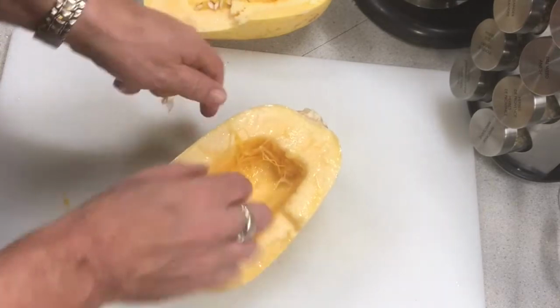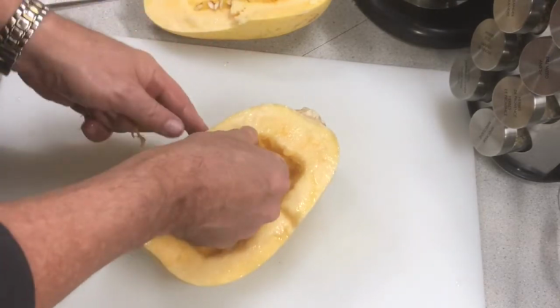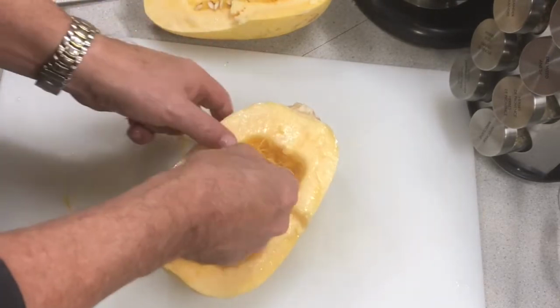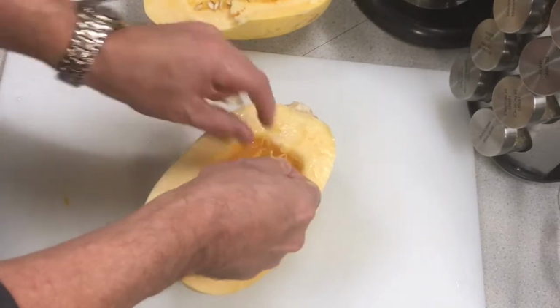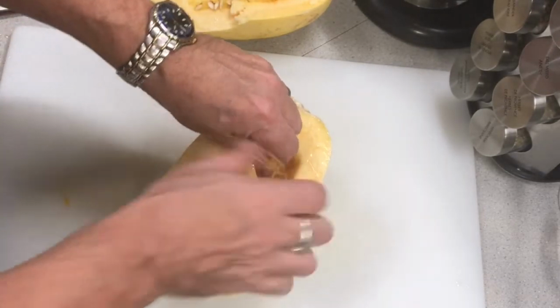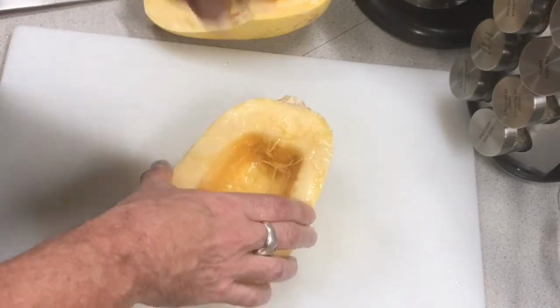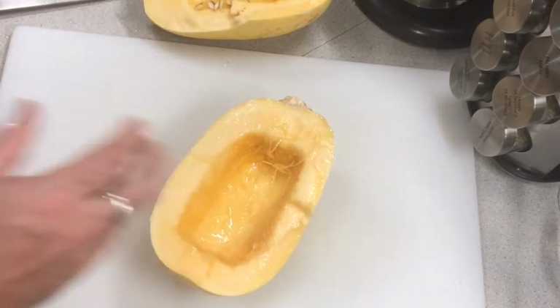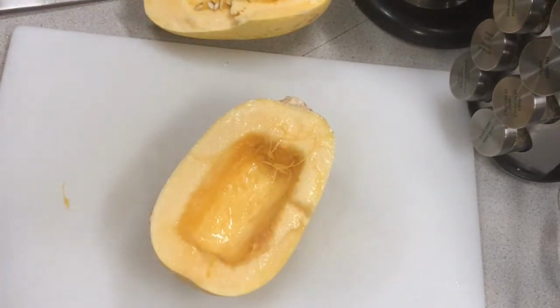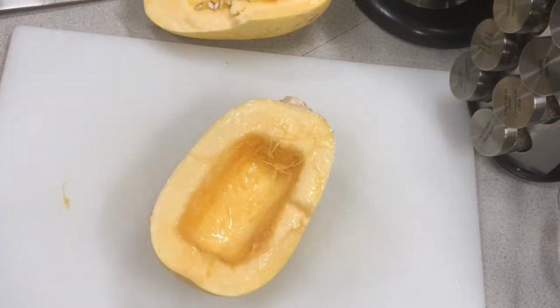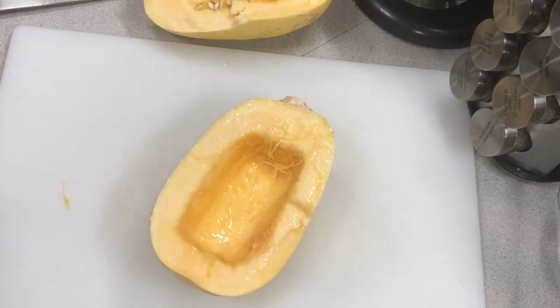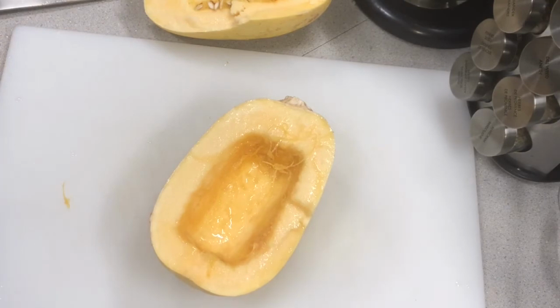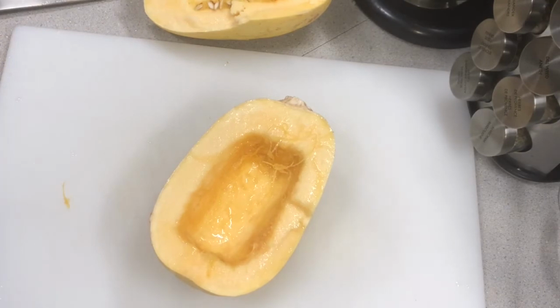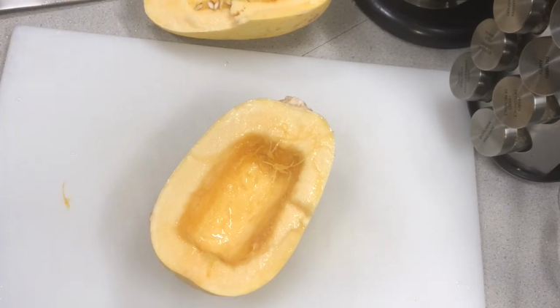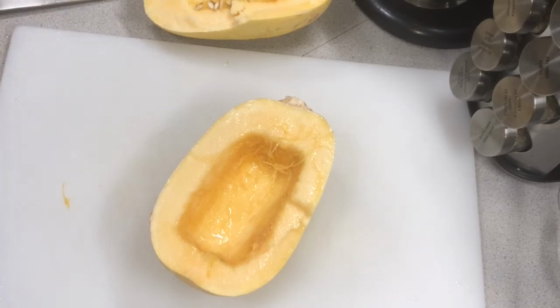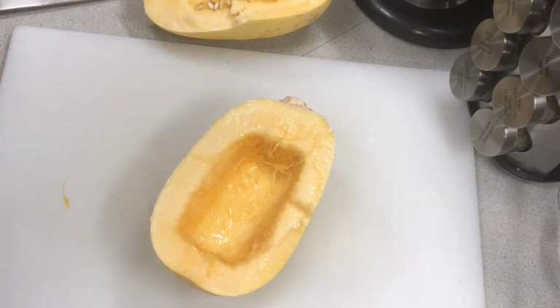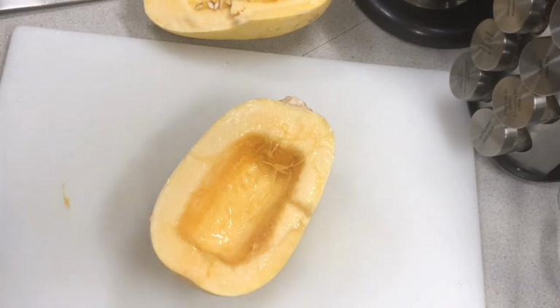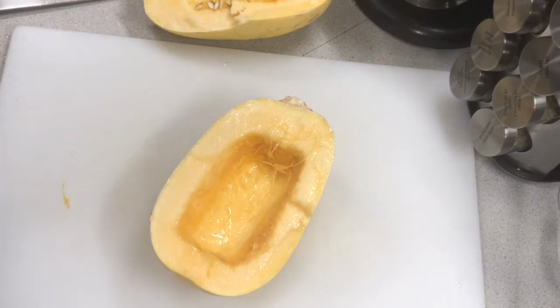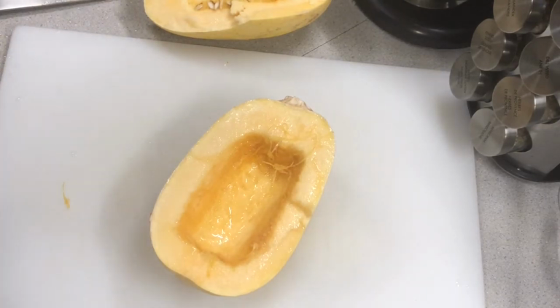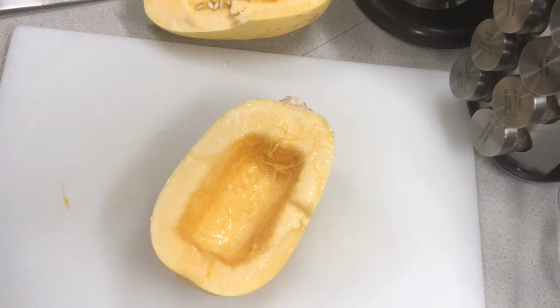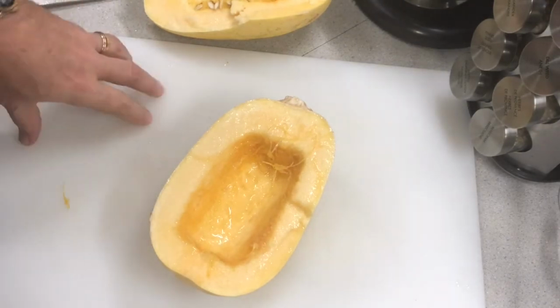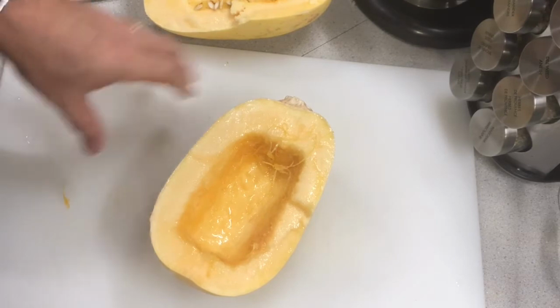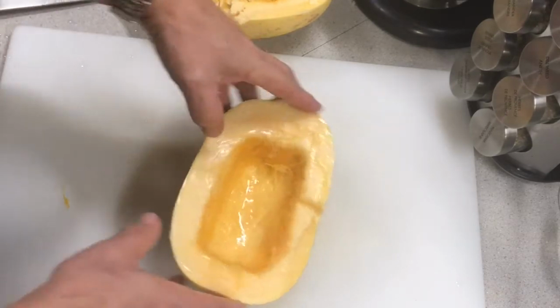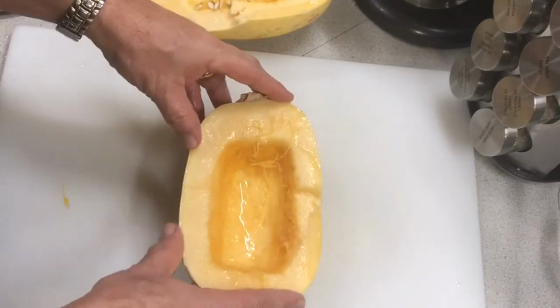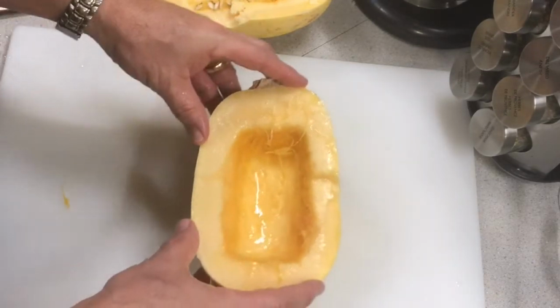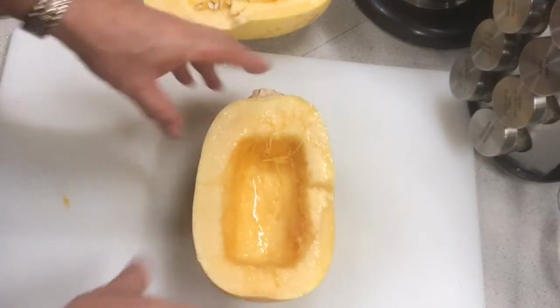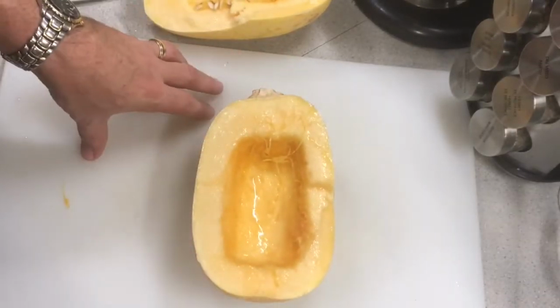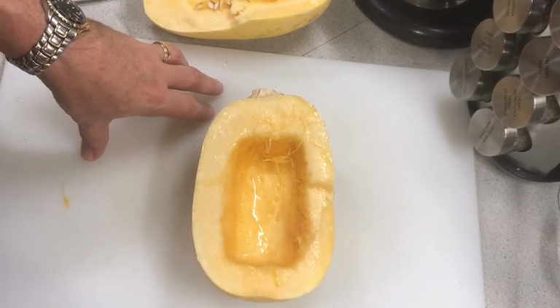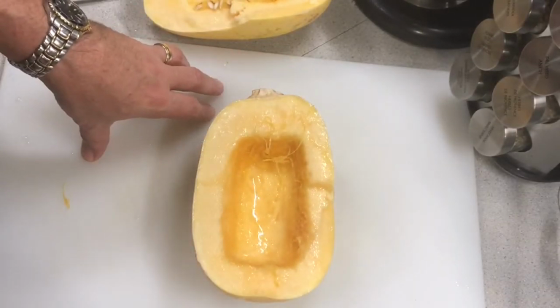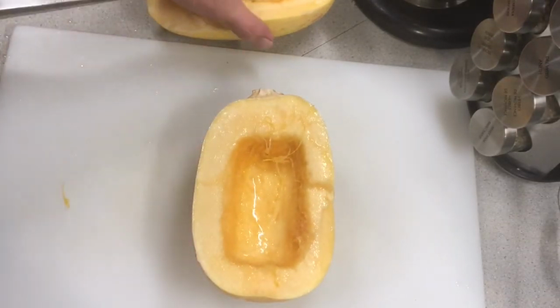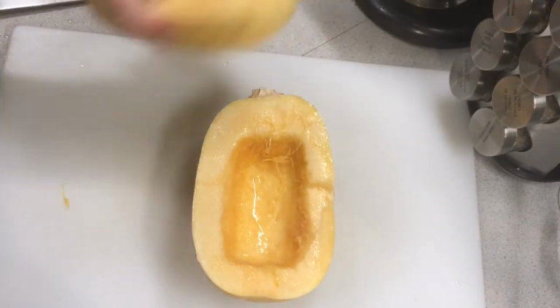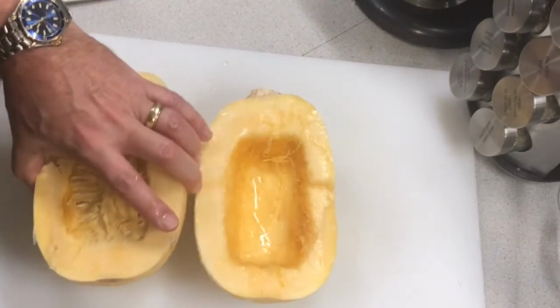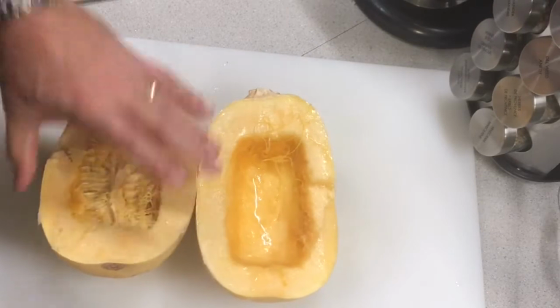Now I'm going to throw that in the oven. 450 degrees seems high, but I'm going to place them on the center rack face up, just like that — these two halves side by side.